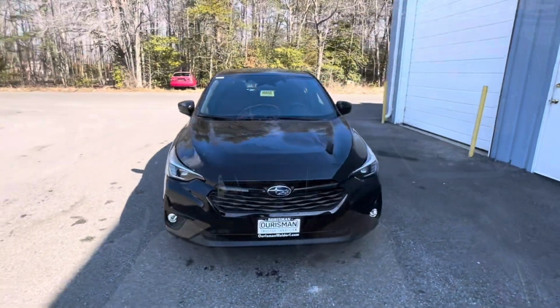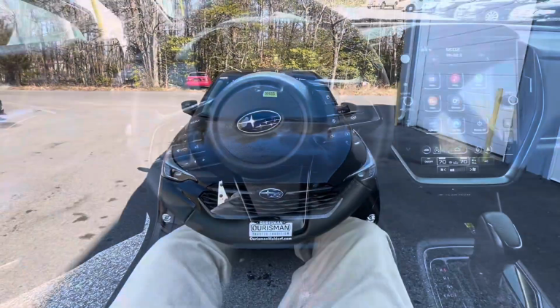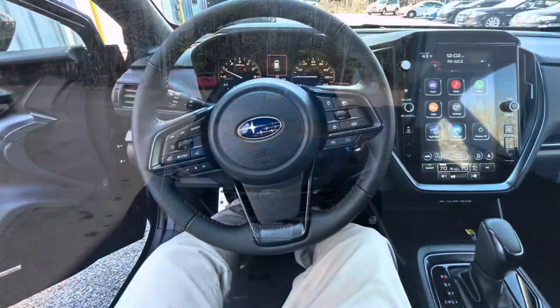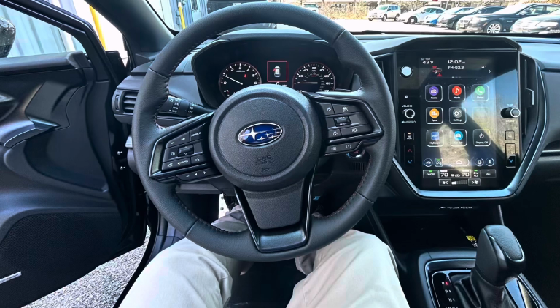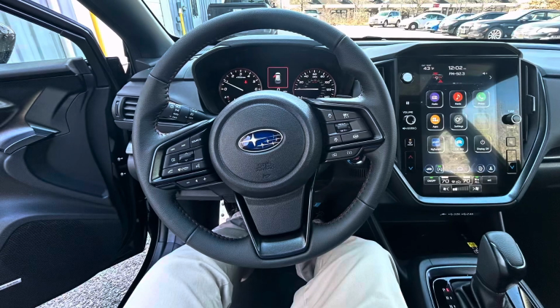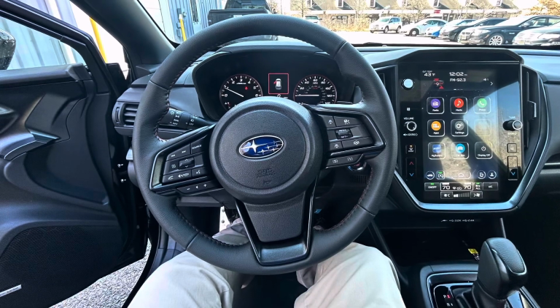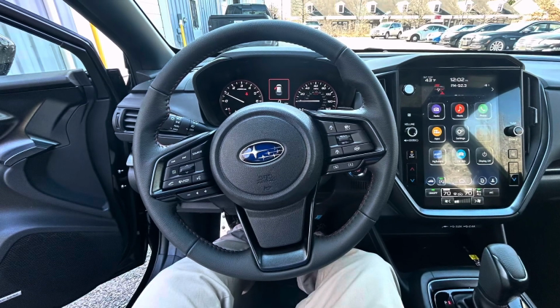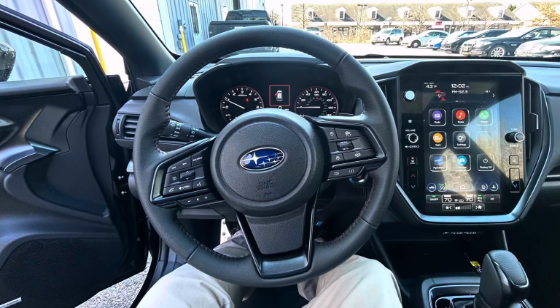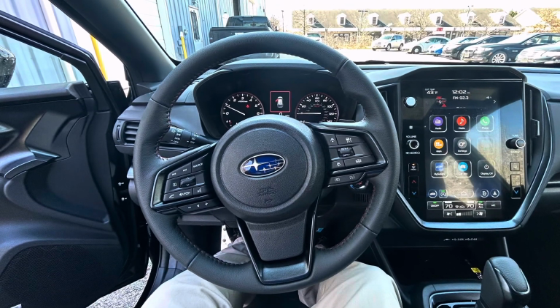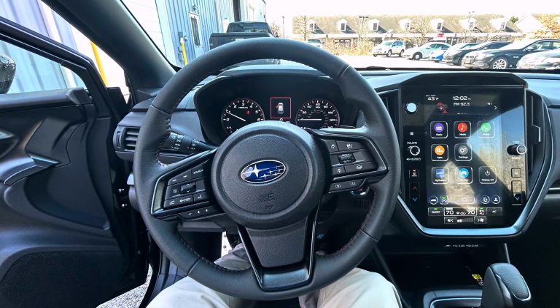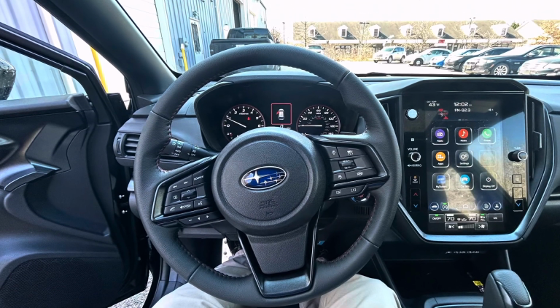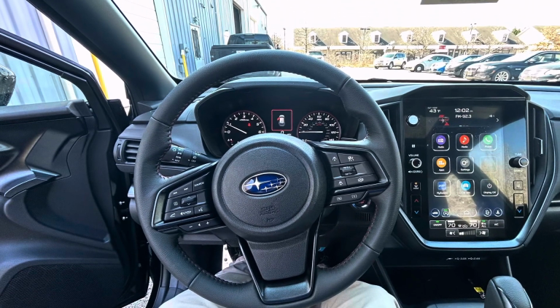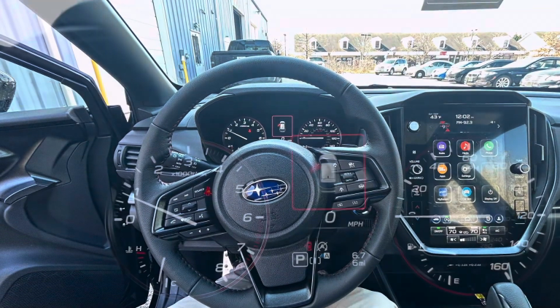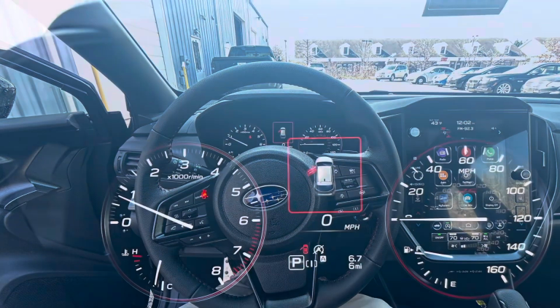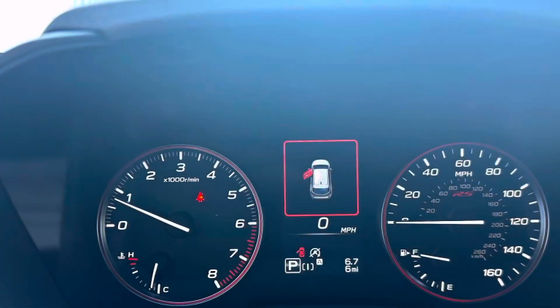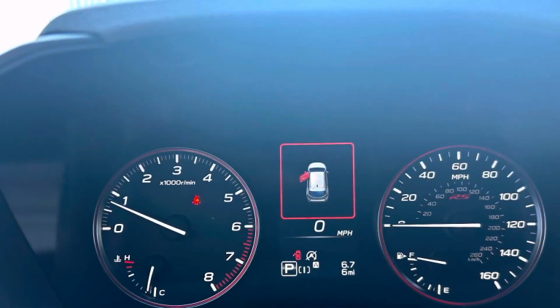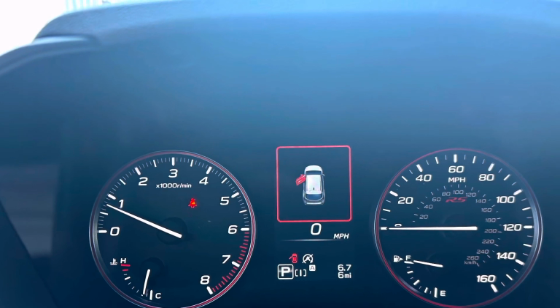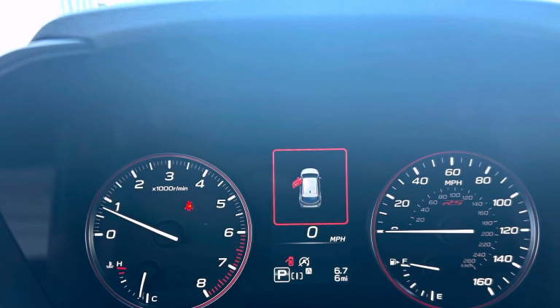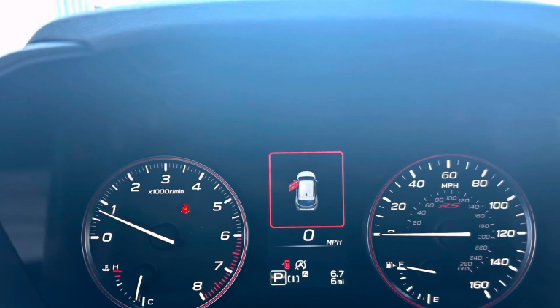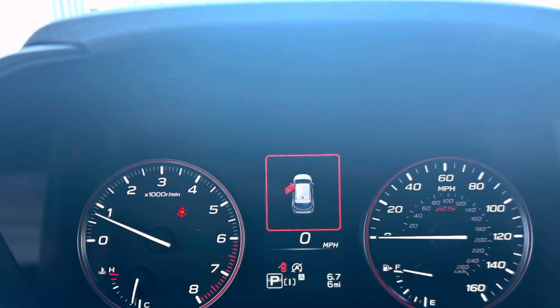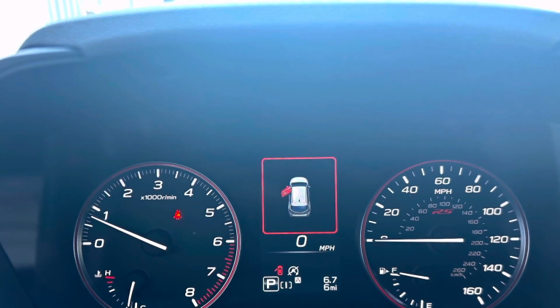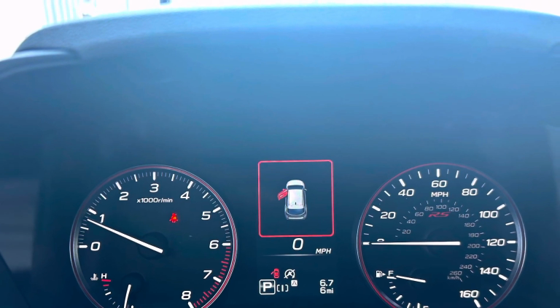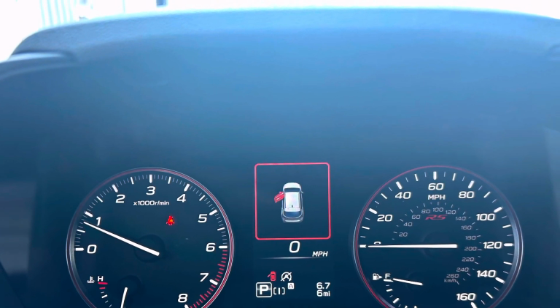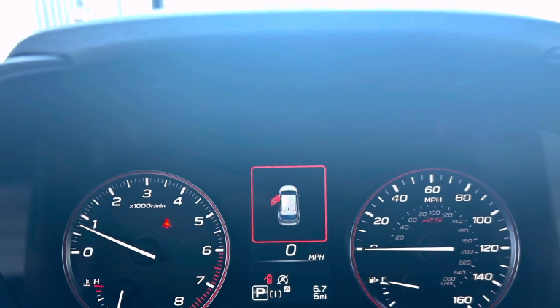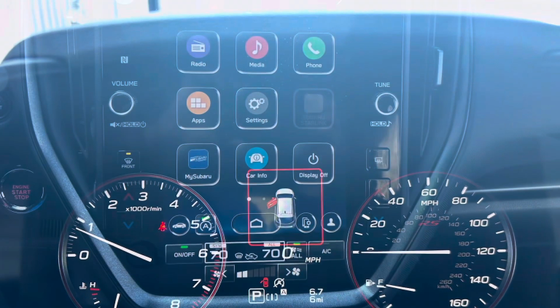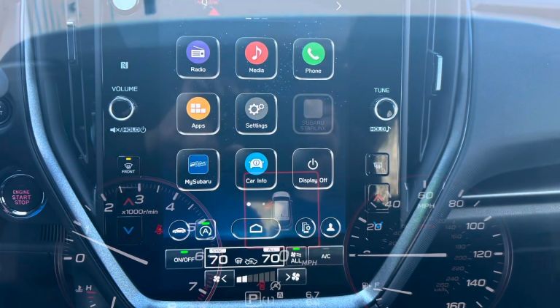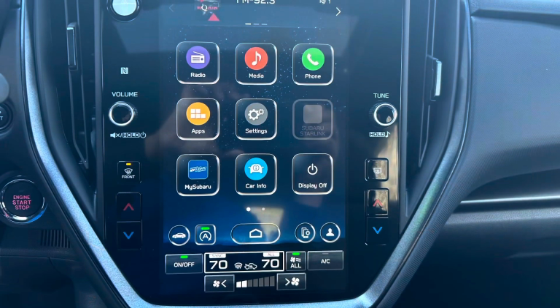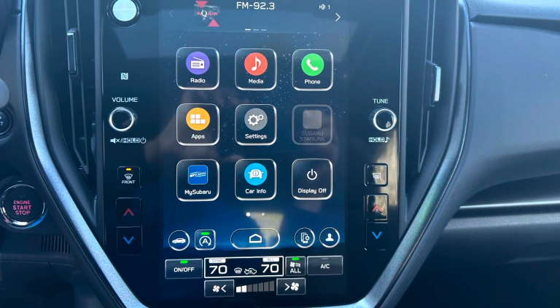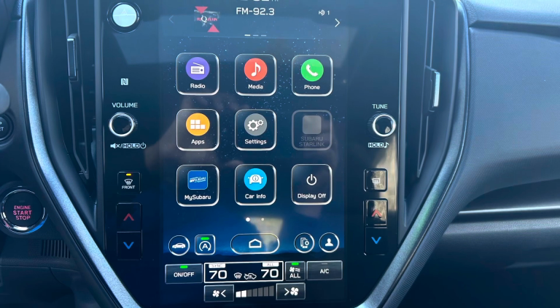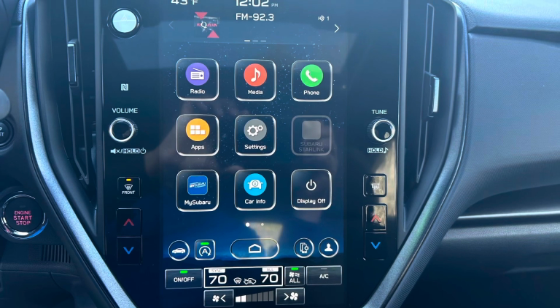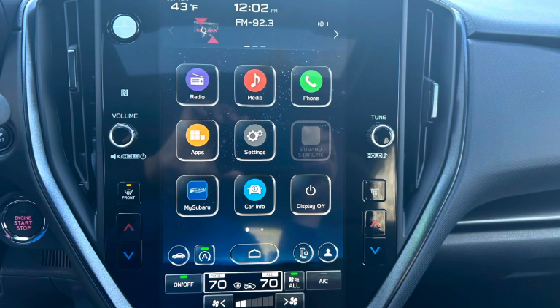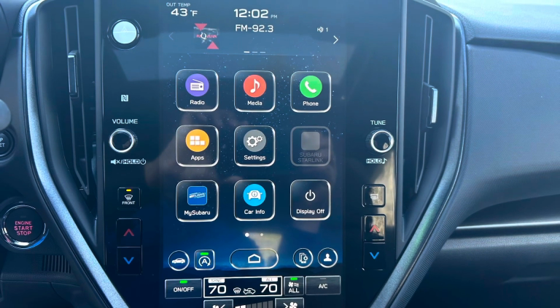Fuel efficiency is another area where the Impreza RS shines, offering competitive fuel economy ratings for its class. With its efficient engine and aerodynamic design, the Impreza RS delivers excellent fuel efficiency without compromising performance or capability.